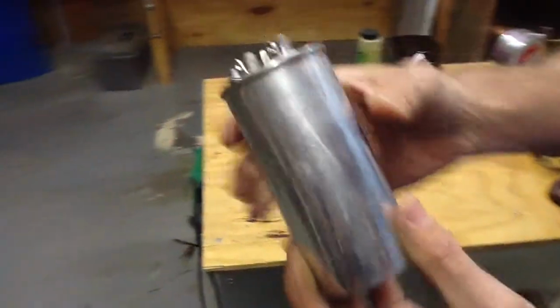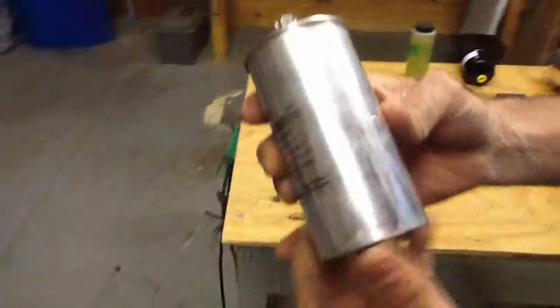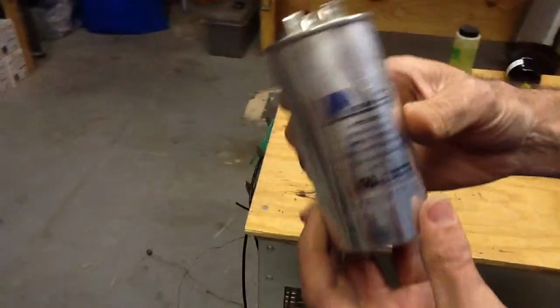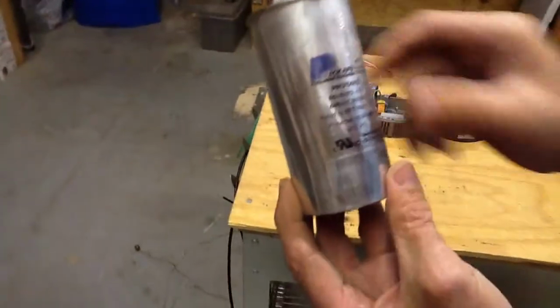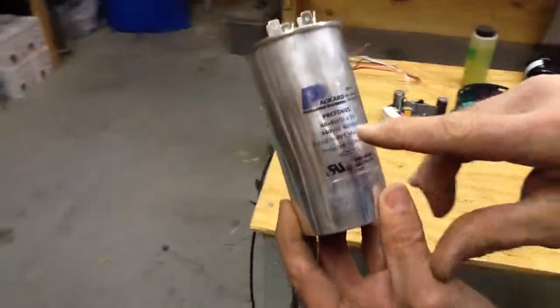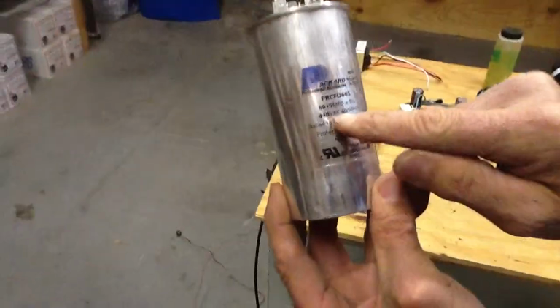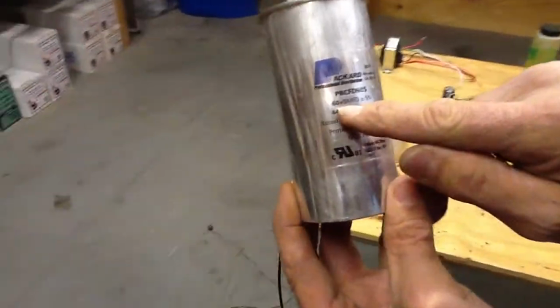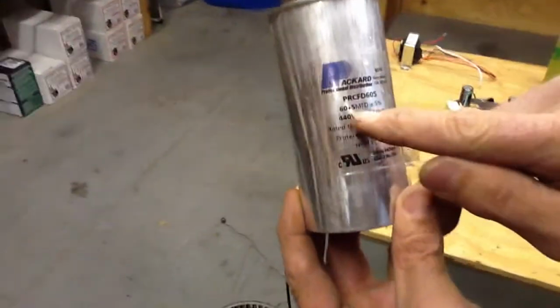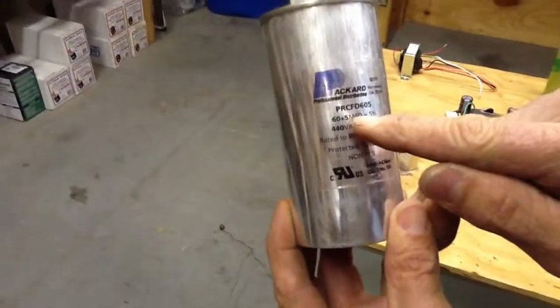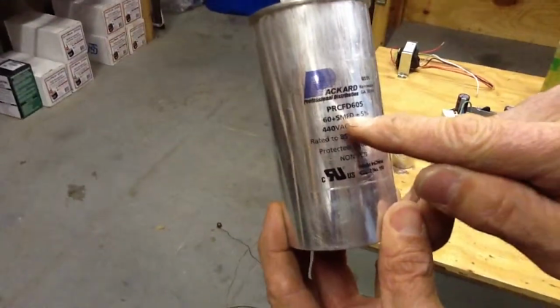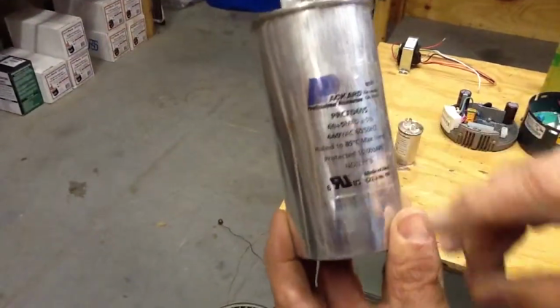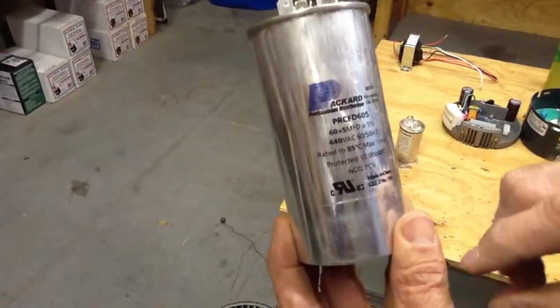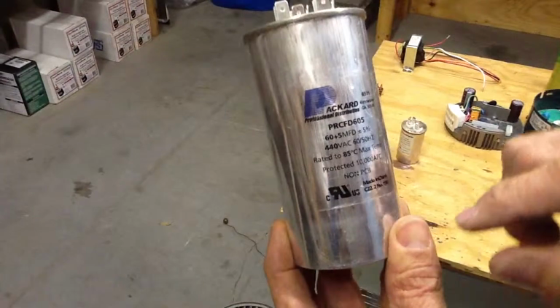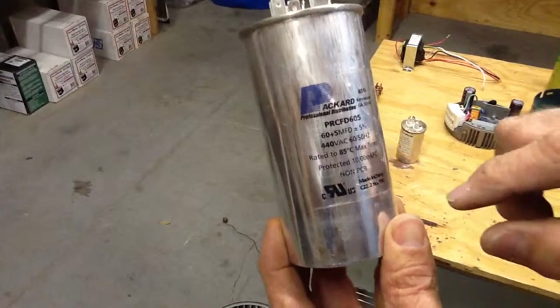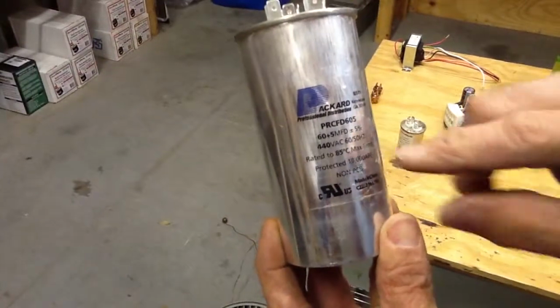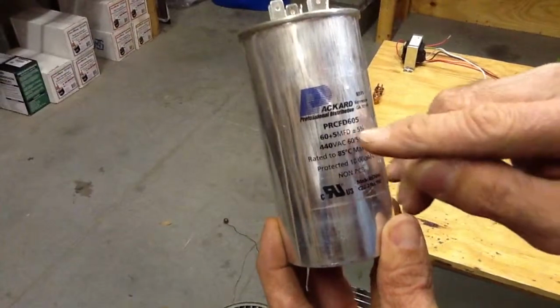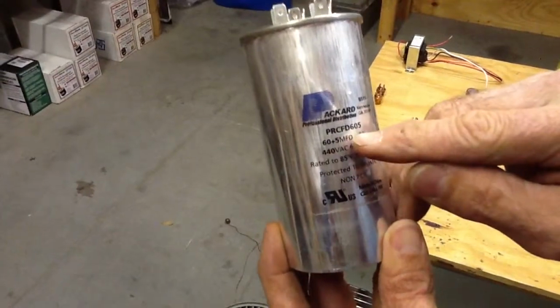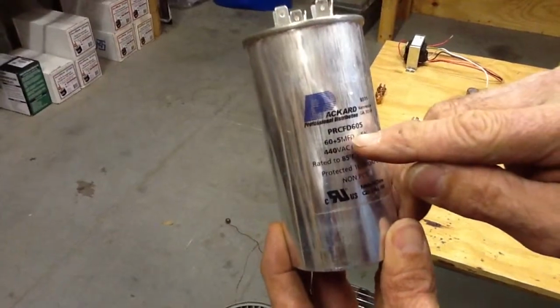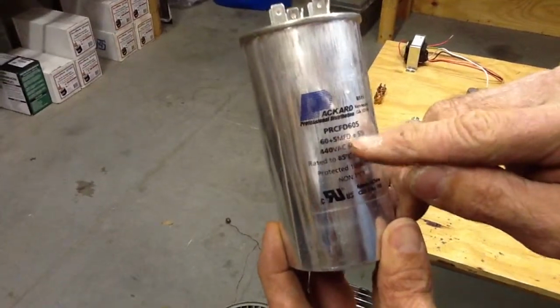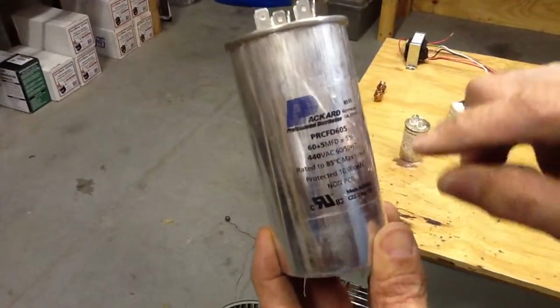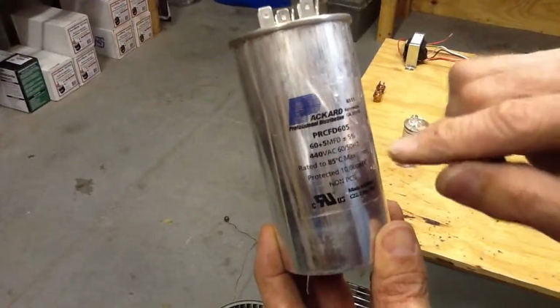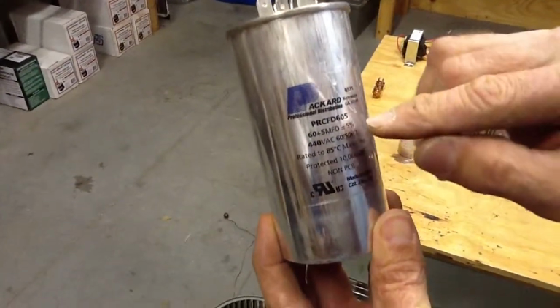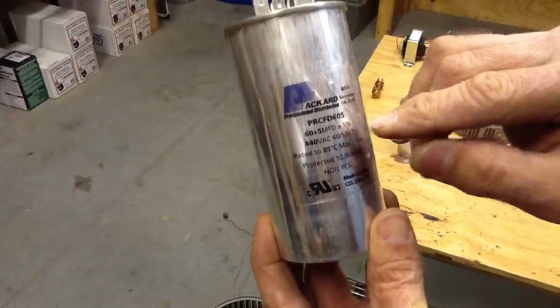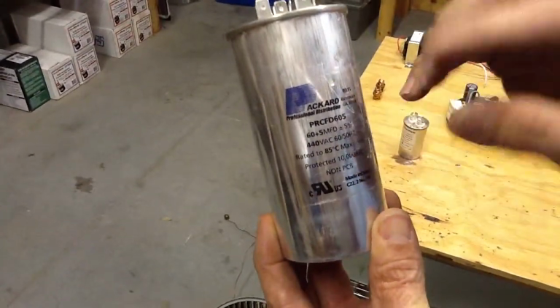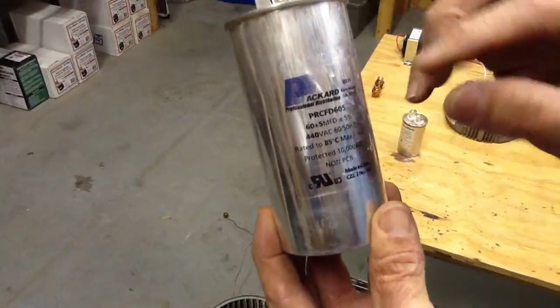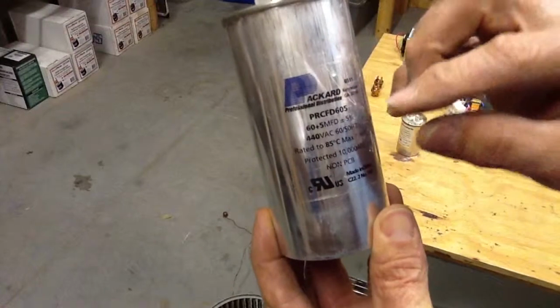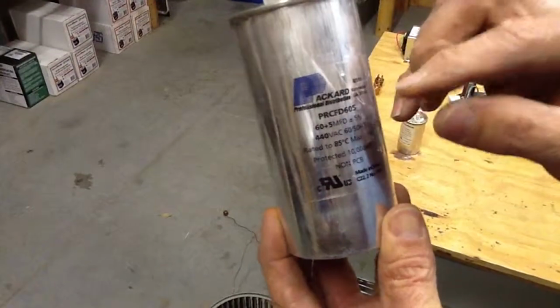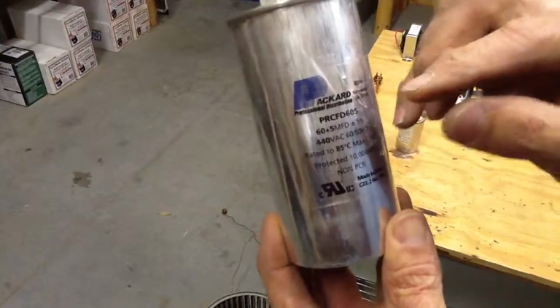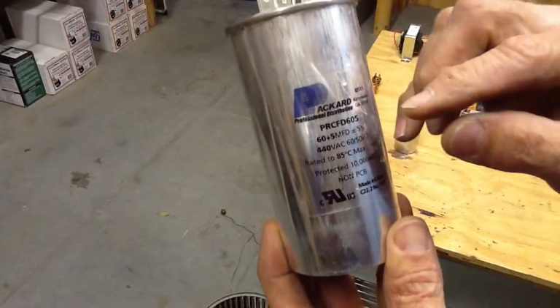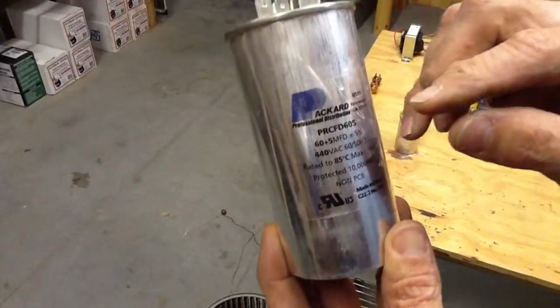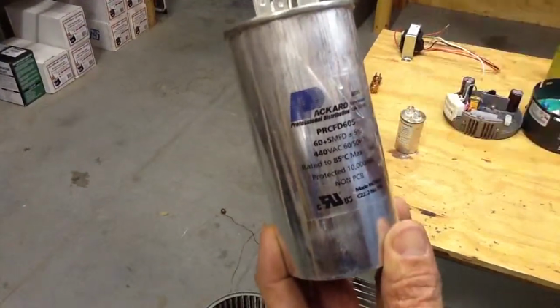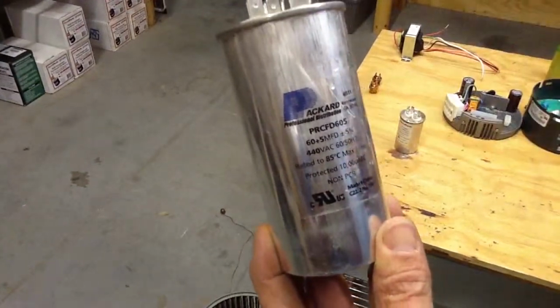This particular capacitor is 60 plus 5 microfarad — 5 microfarad being the fan. Most capacitors have a plus or minus five percent tolerance.